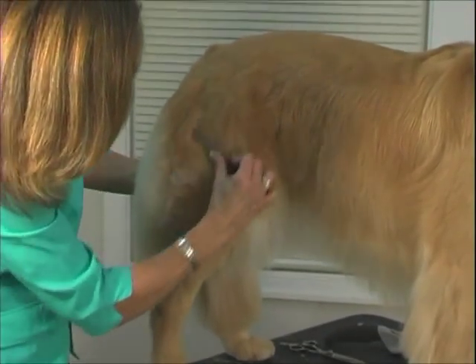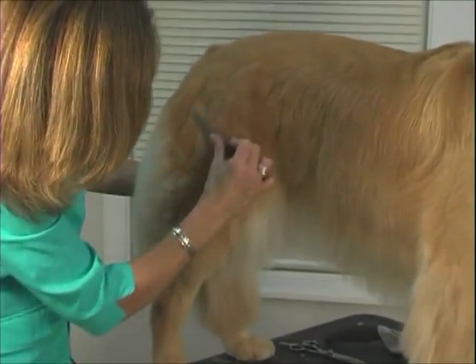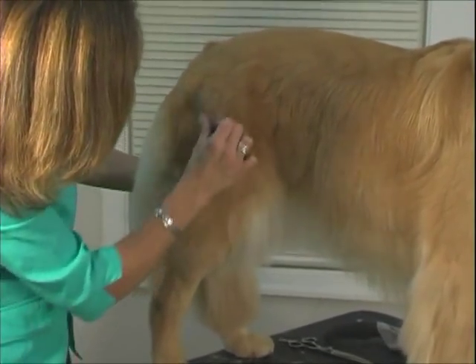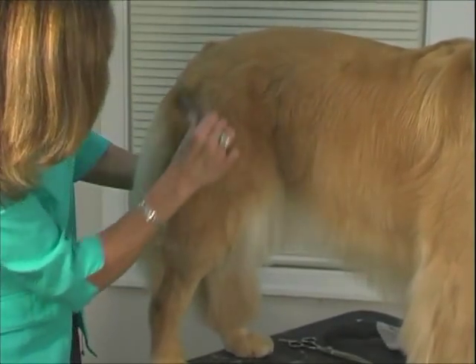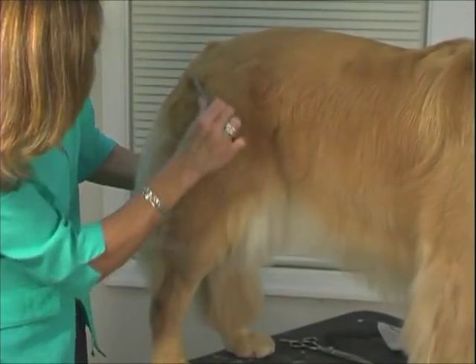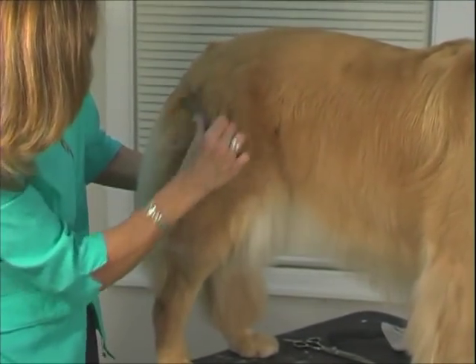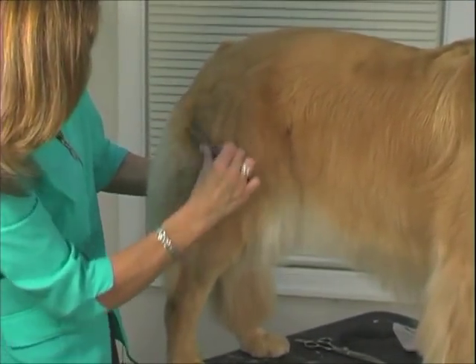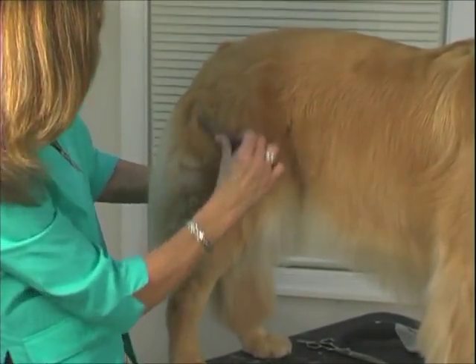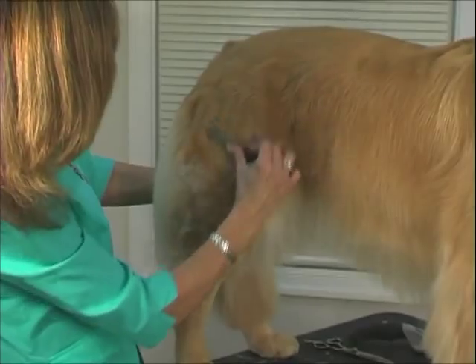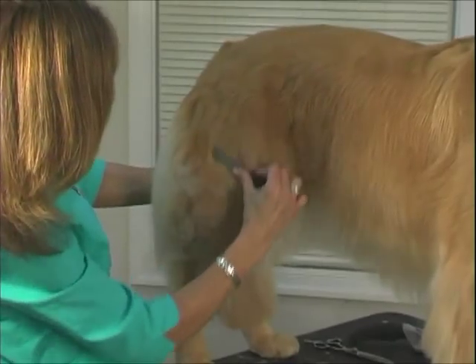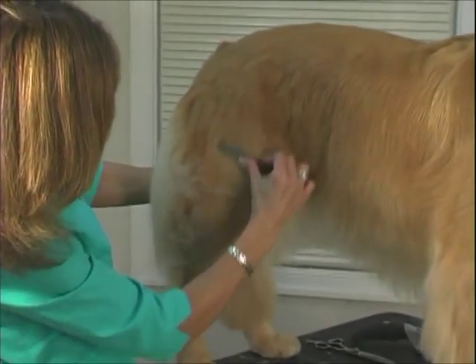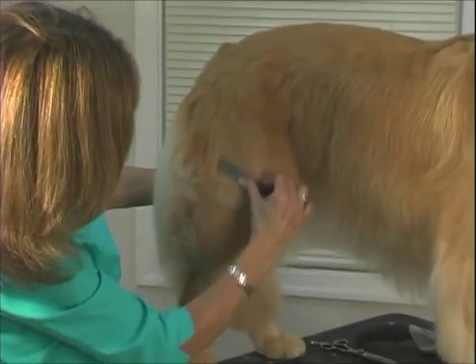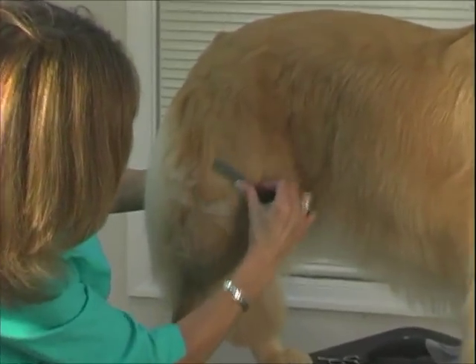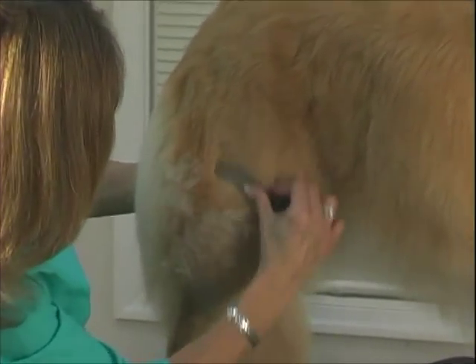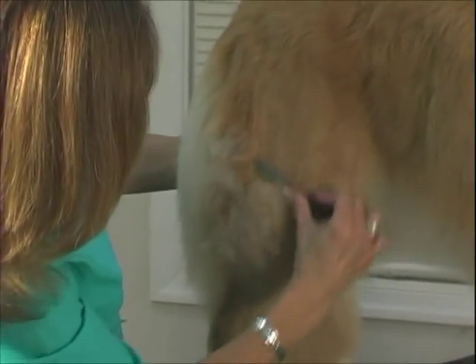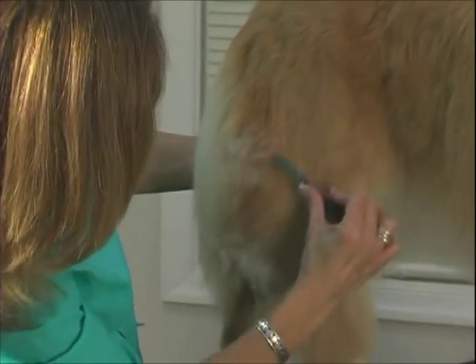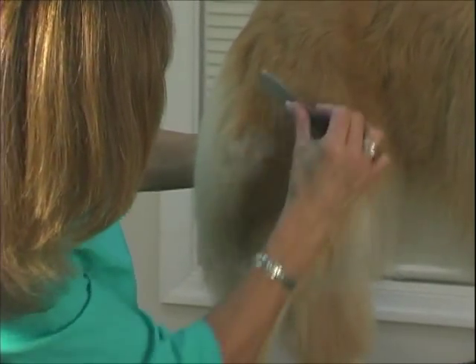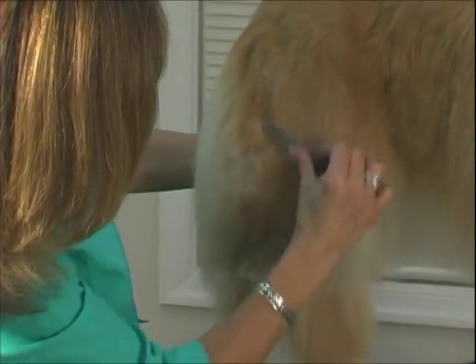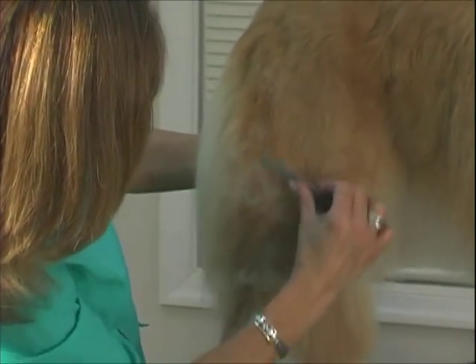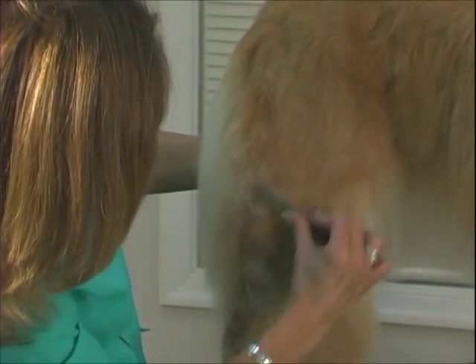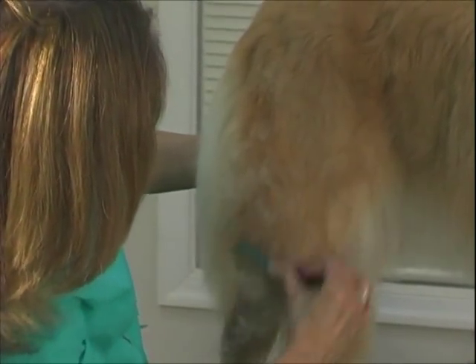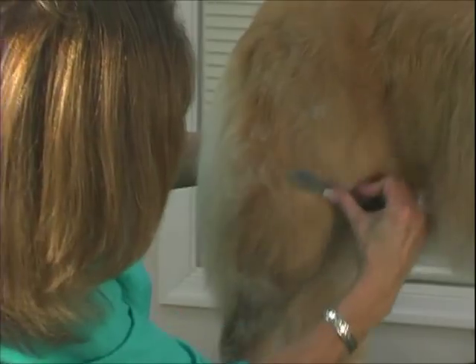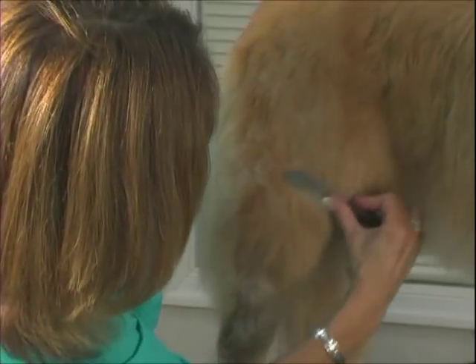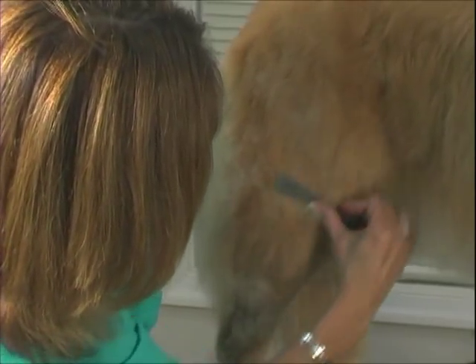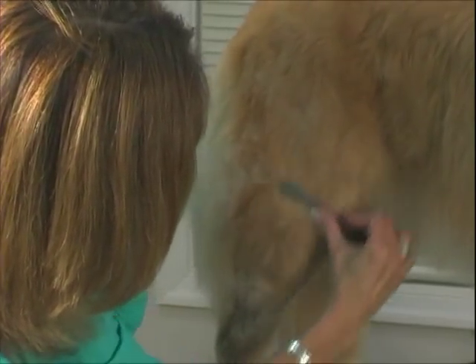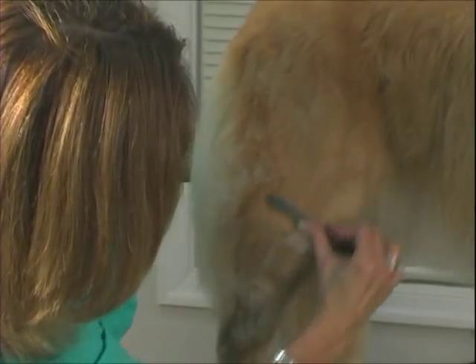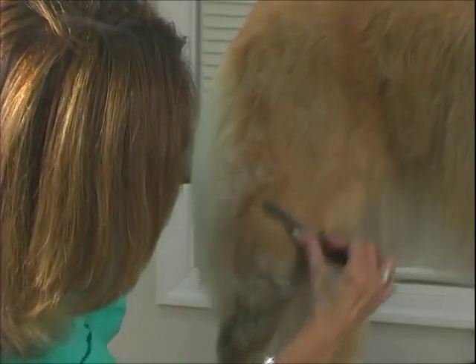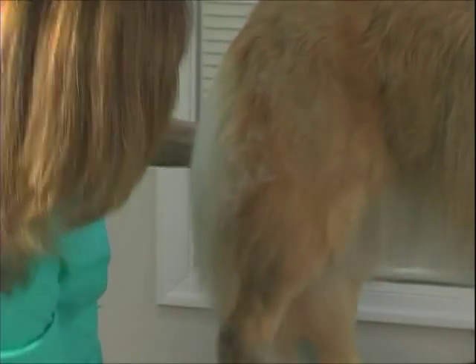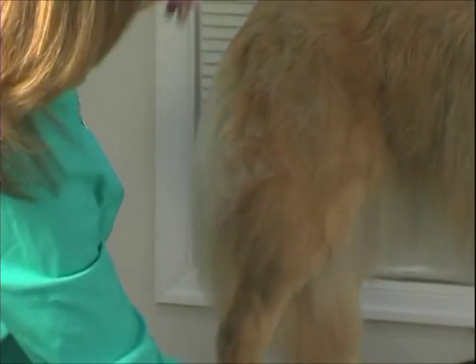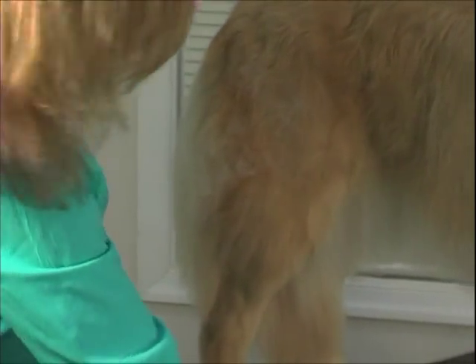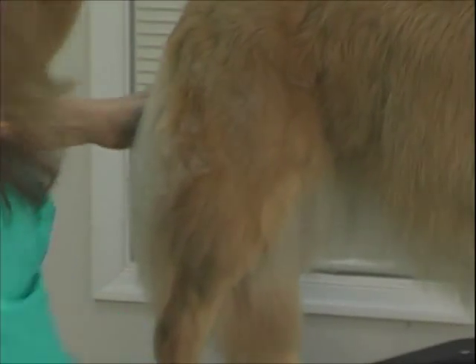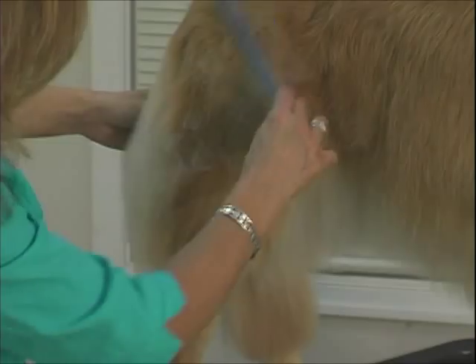You want to charge accordingly, because people will know the difference. These dogs will not go home and shed — well, not for a little while anyway.